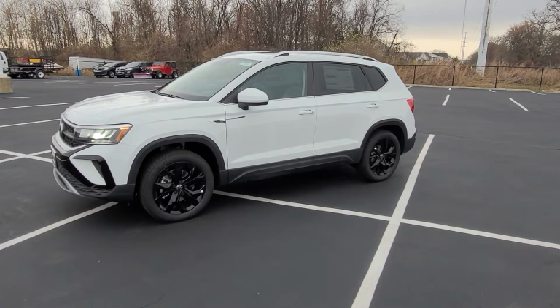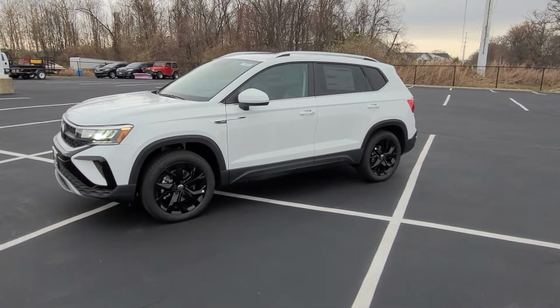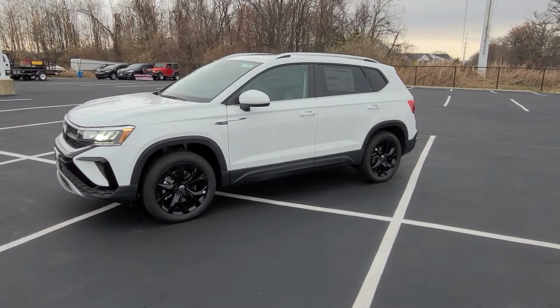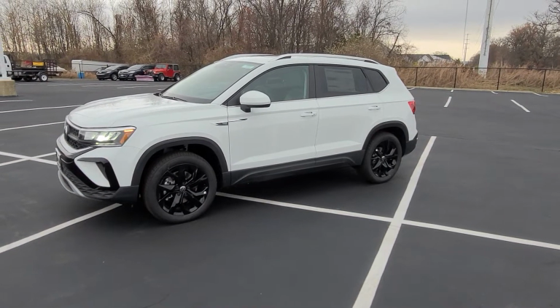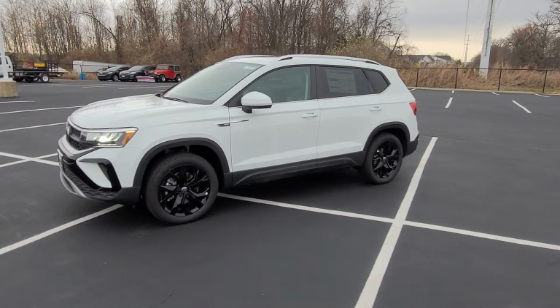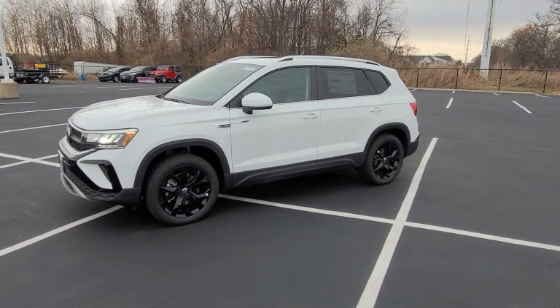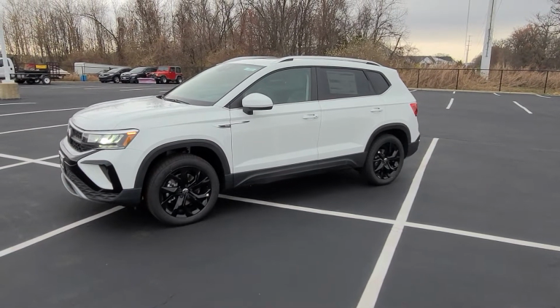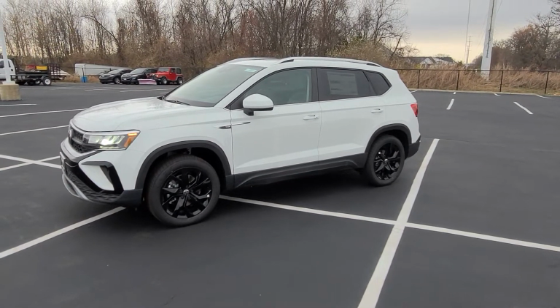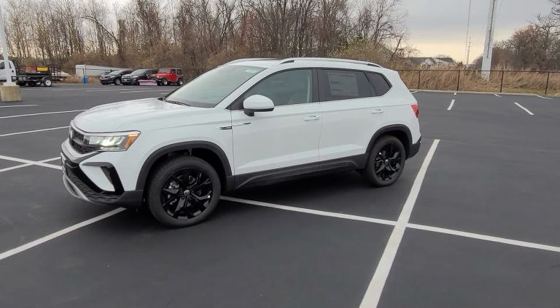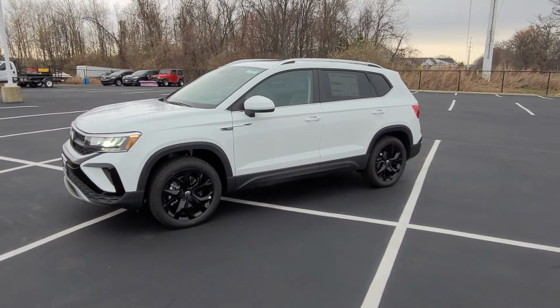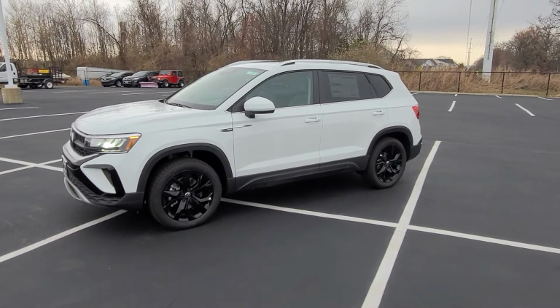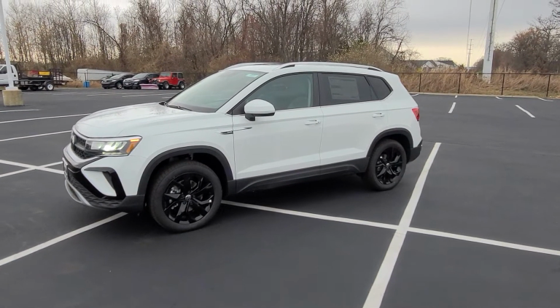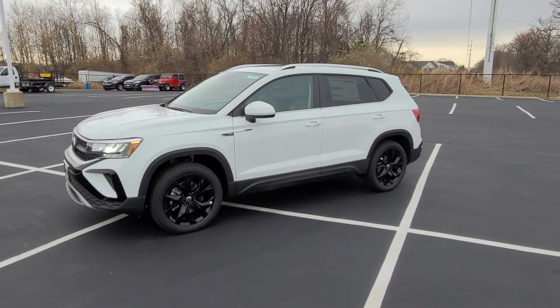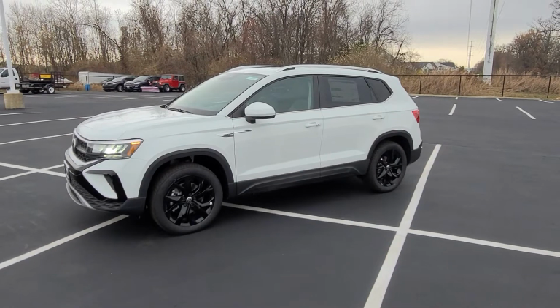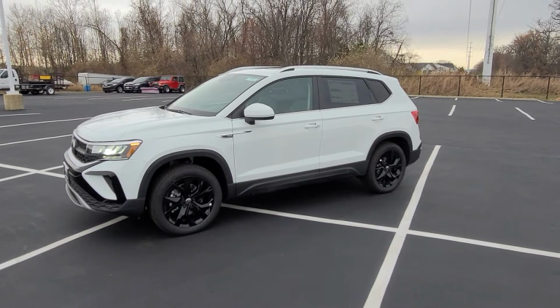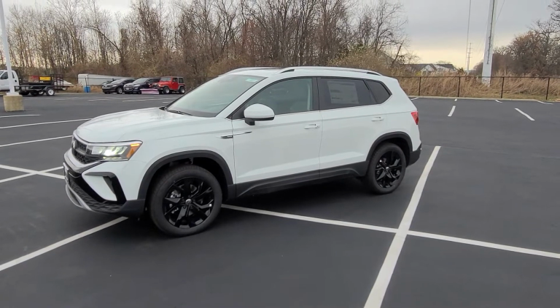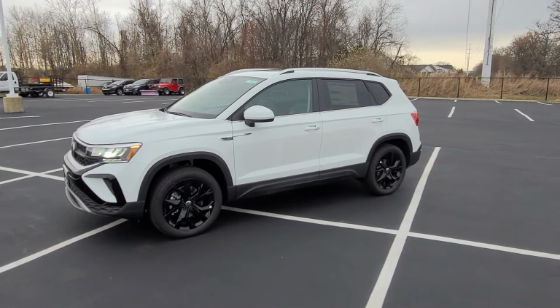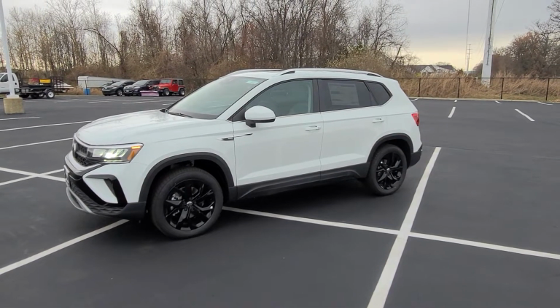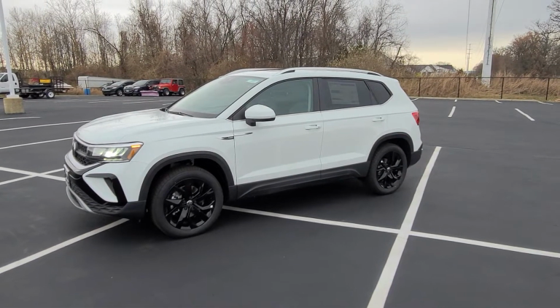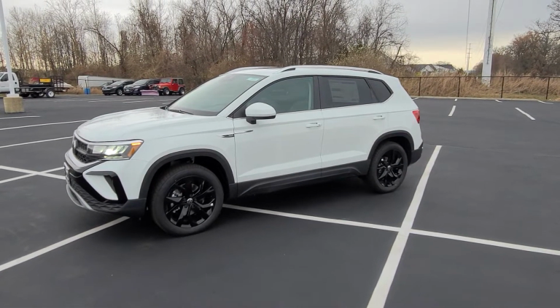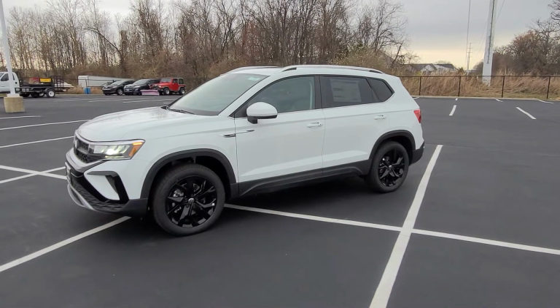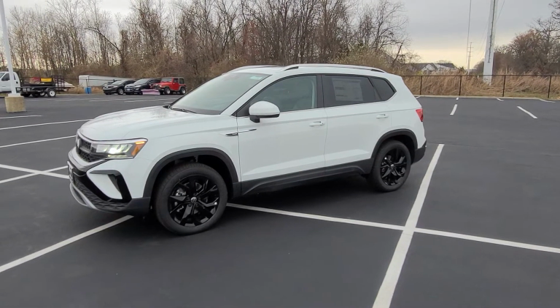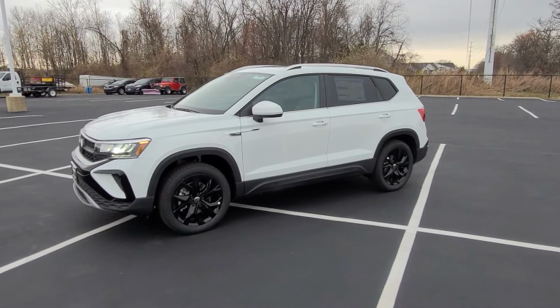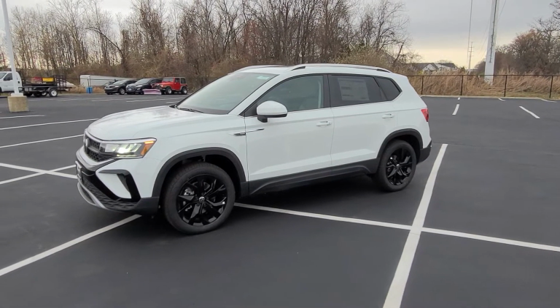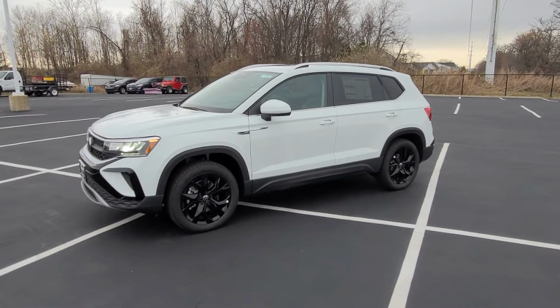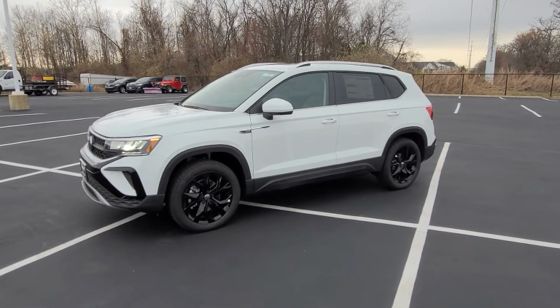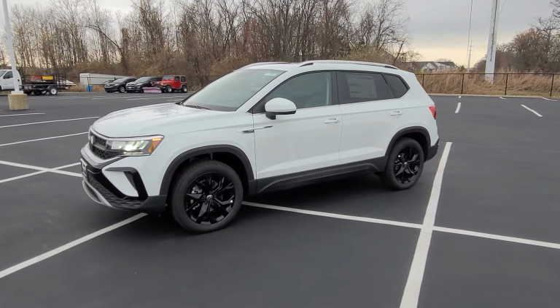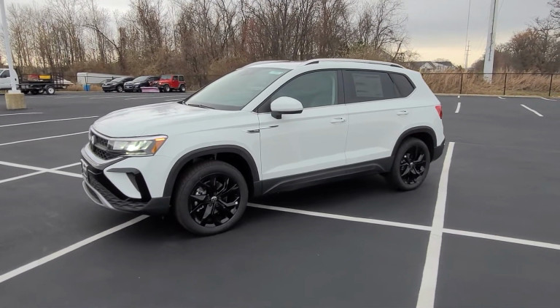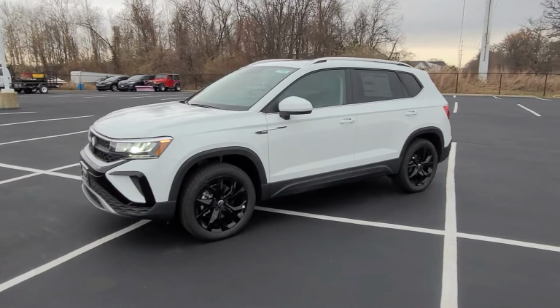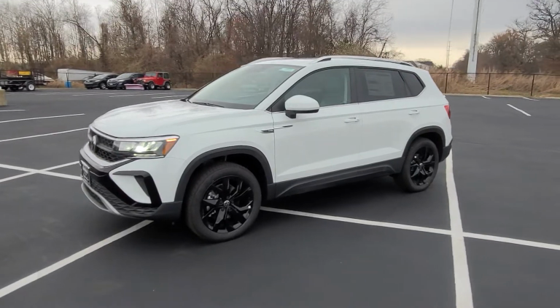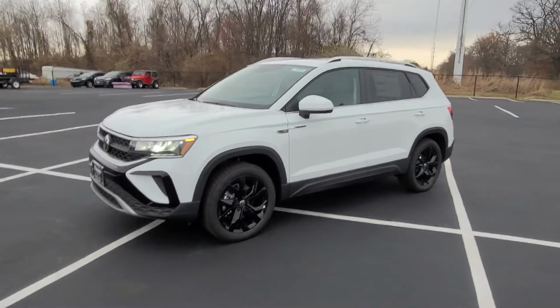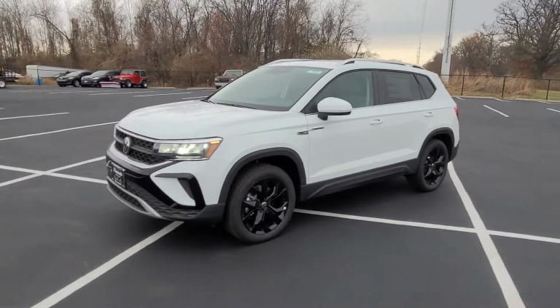Hello guys, this is Reece from Bomberido St. Peter's Volkswagen in St. Louis. Today I'm bringing you a 2022 Volkswagen Taos SE 4Motion in pure white with black wheel package.